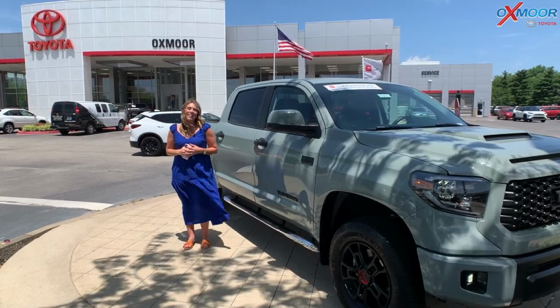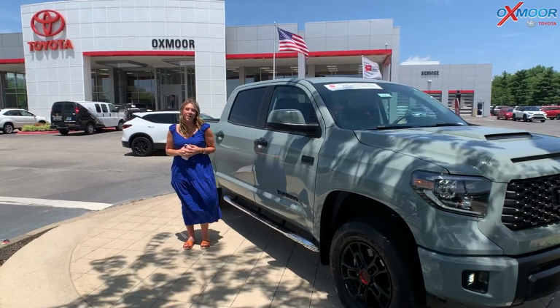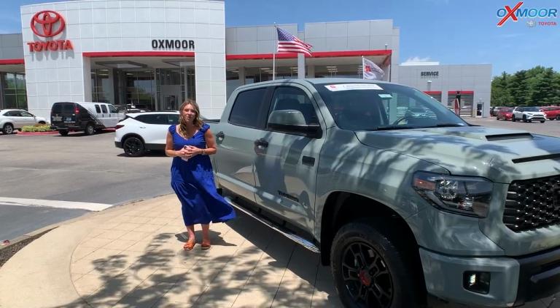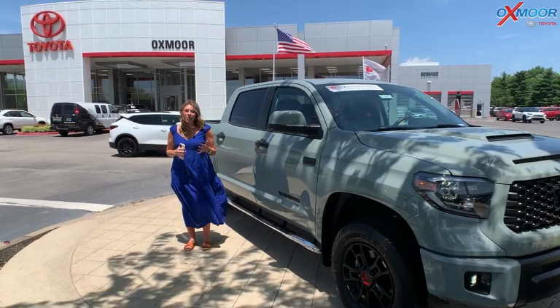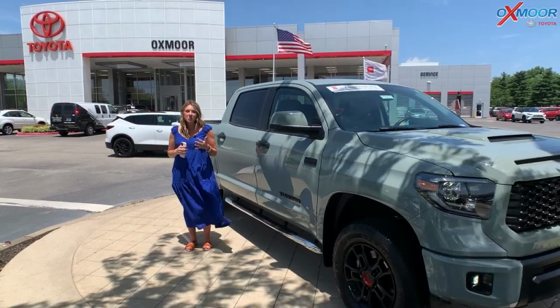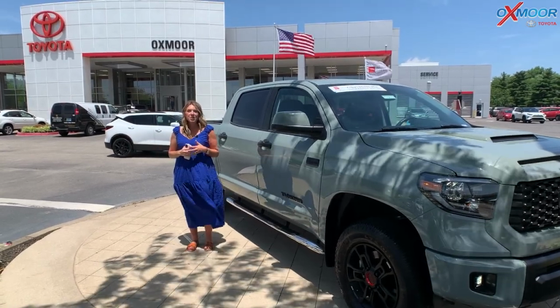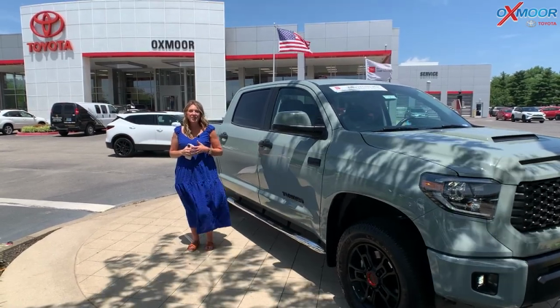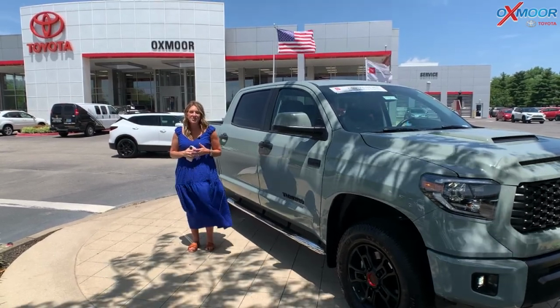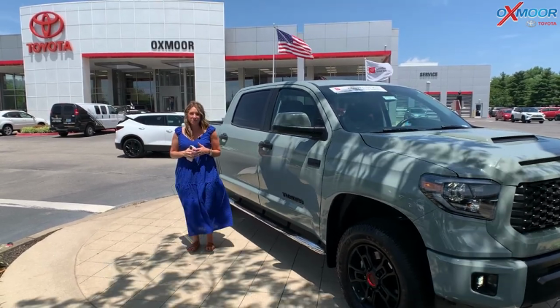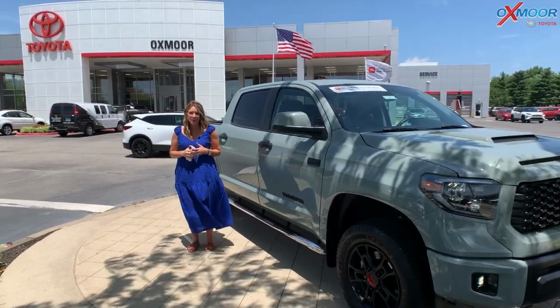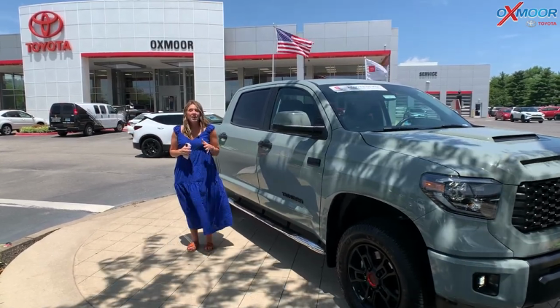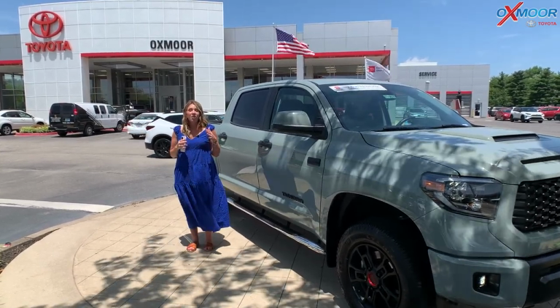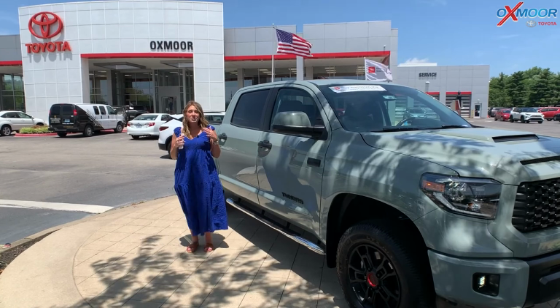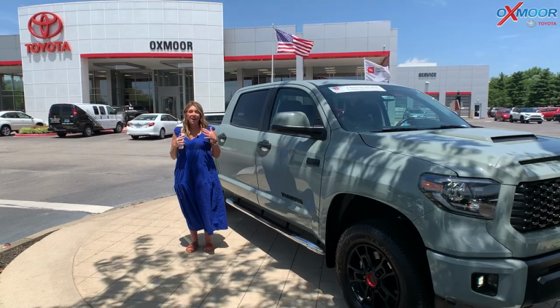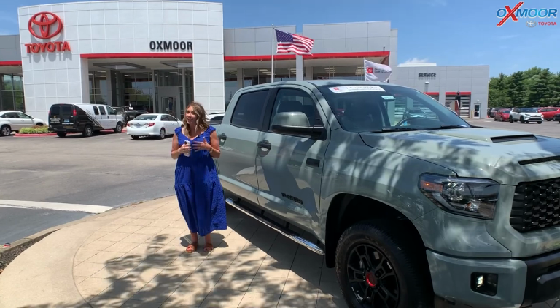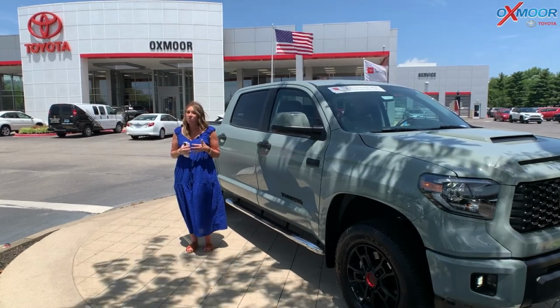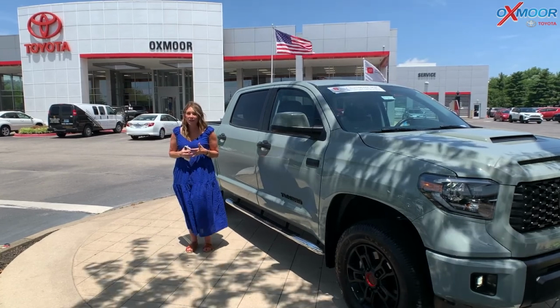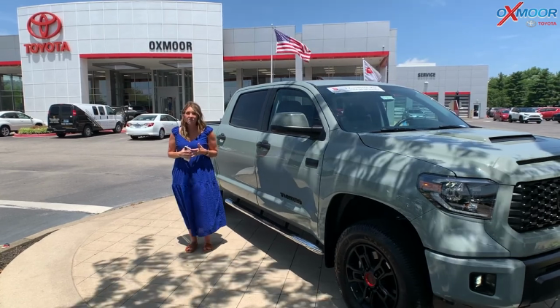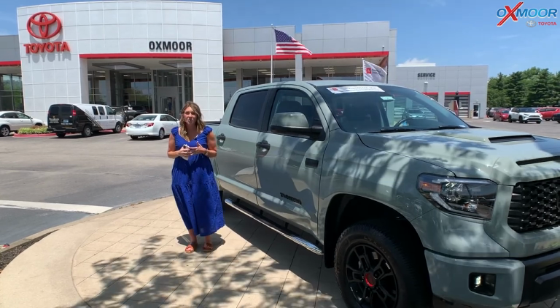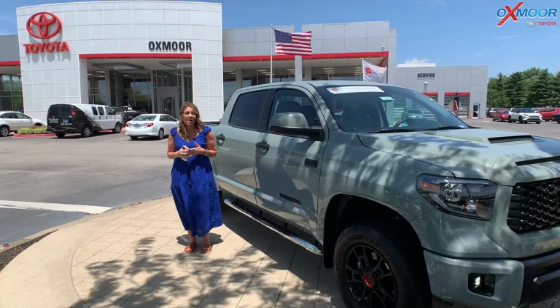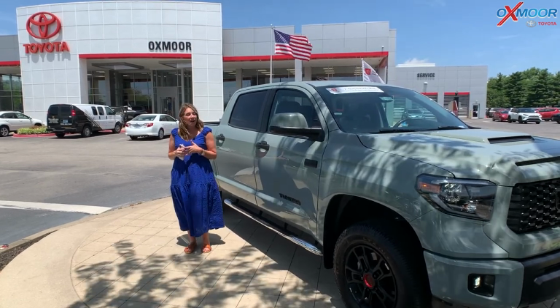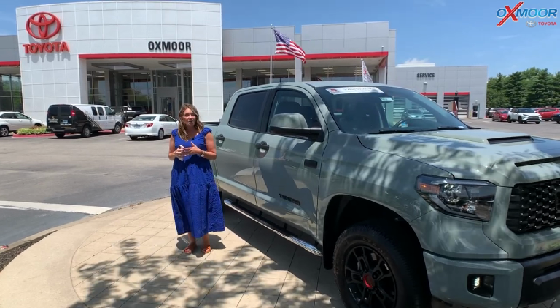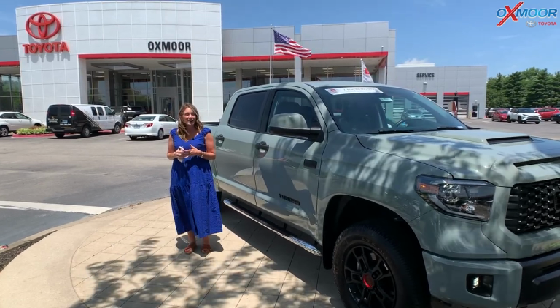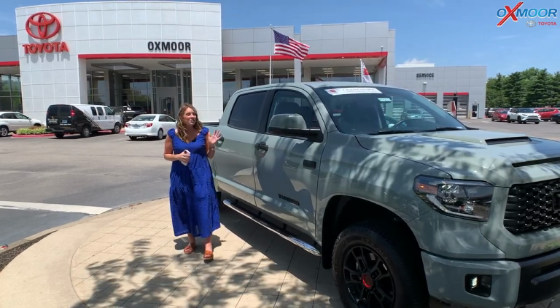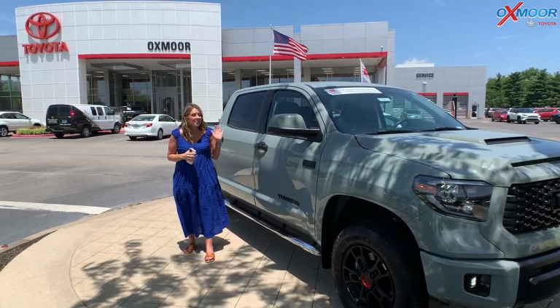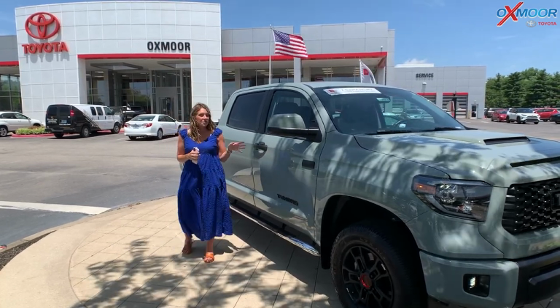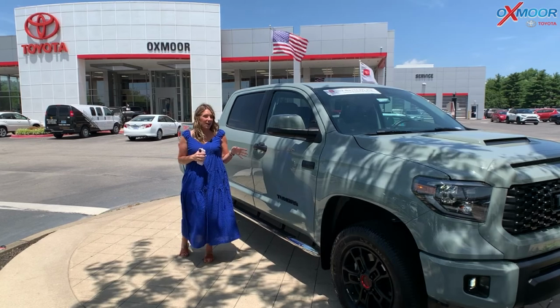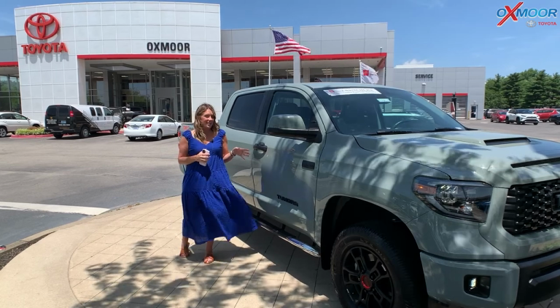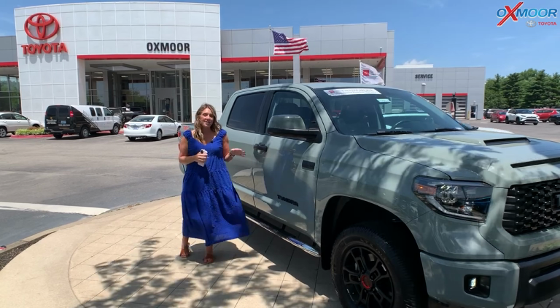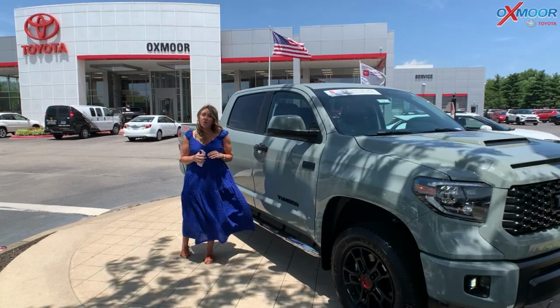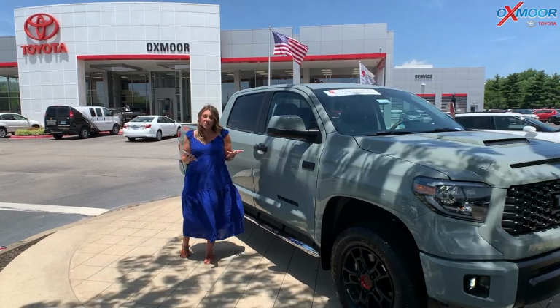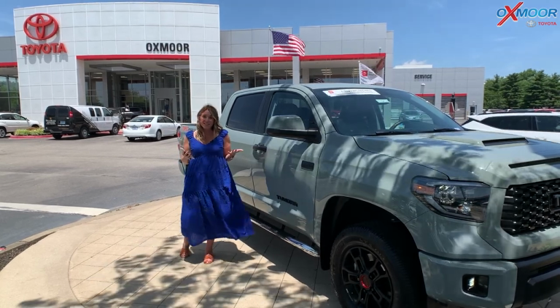Hello everyone, welcome to our pre-owned vehicles of the week. We are going to be highlighting three vehicles, and I want to go ahead and start with this one right here. So let's go over some details.